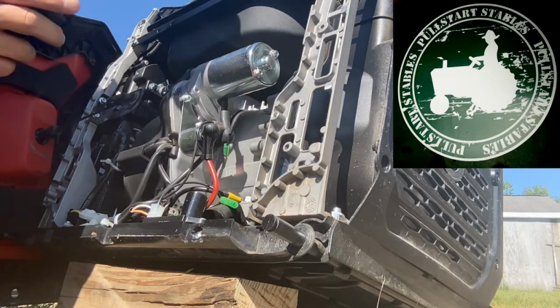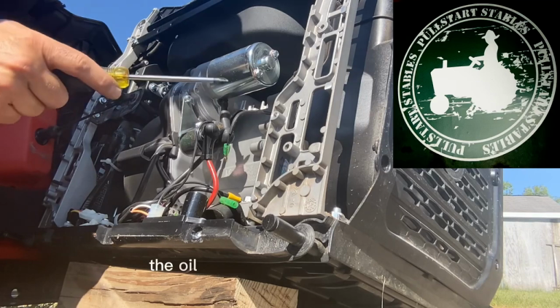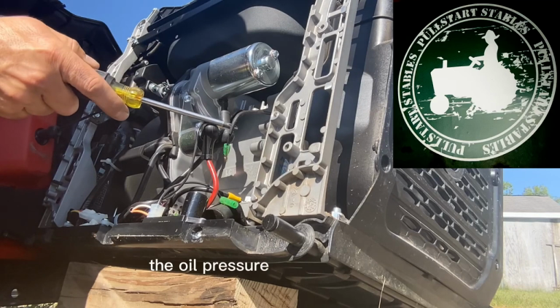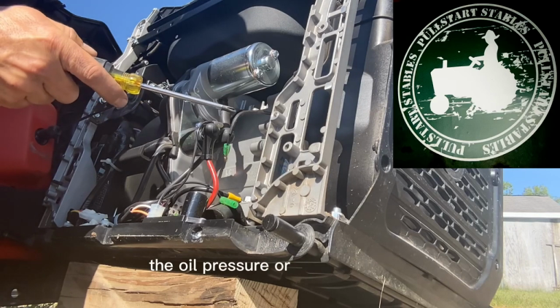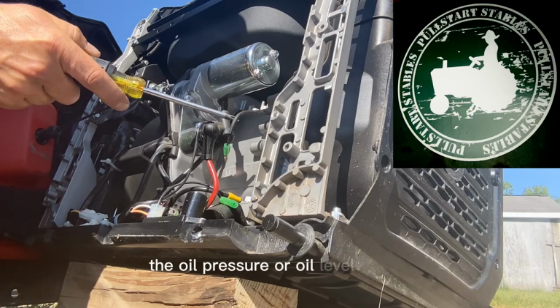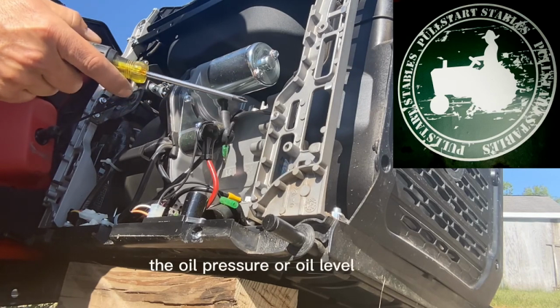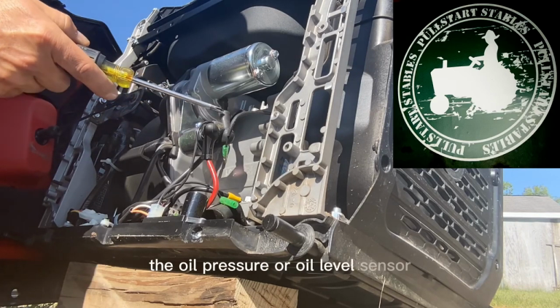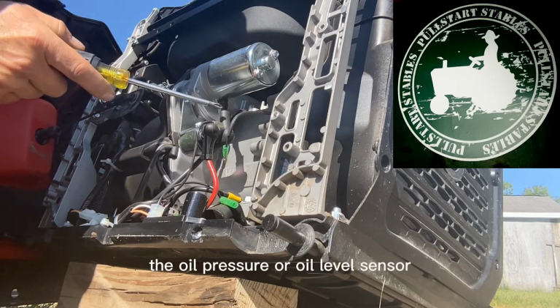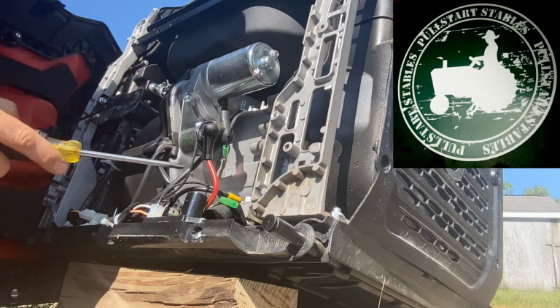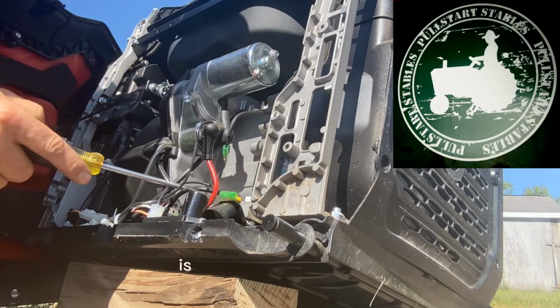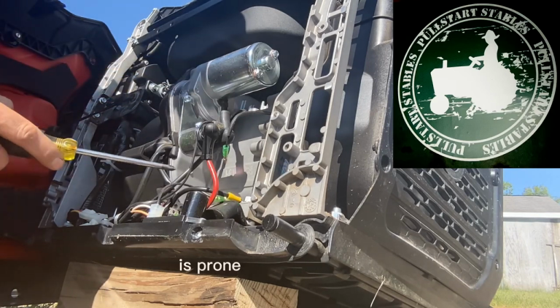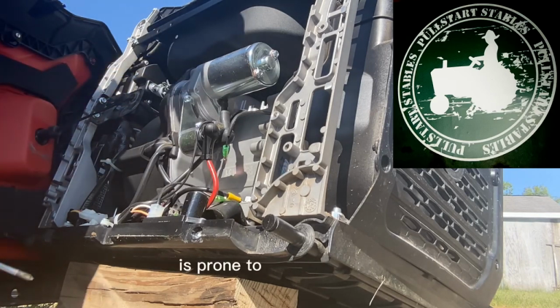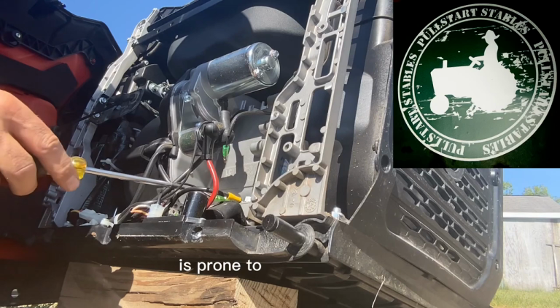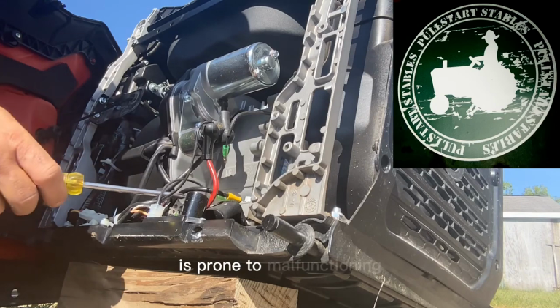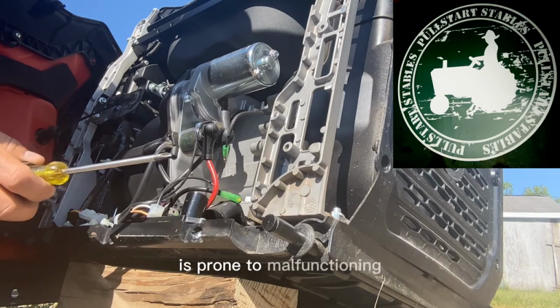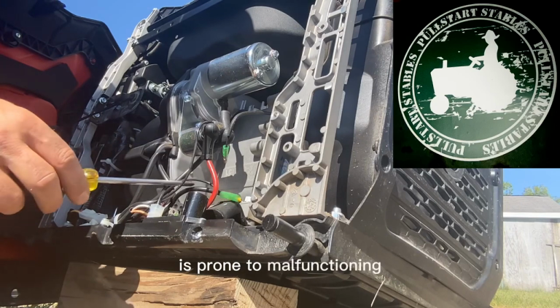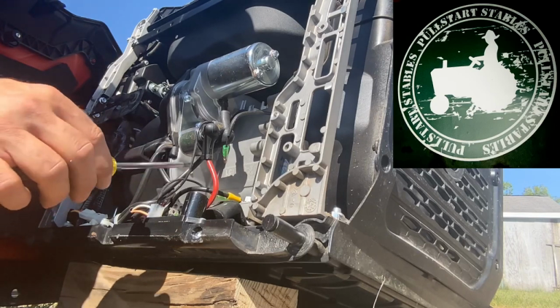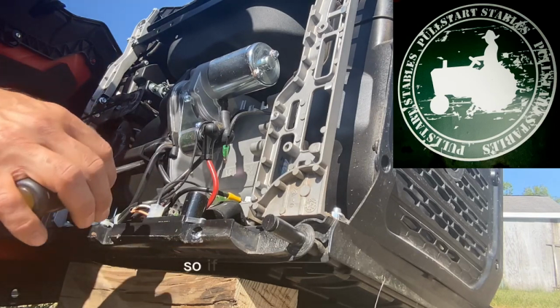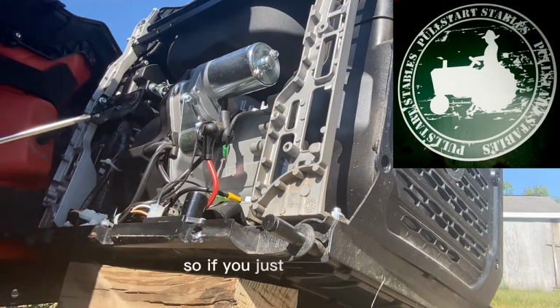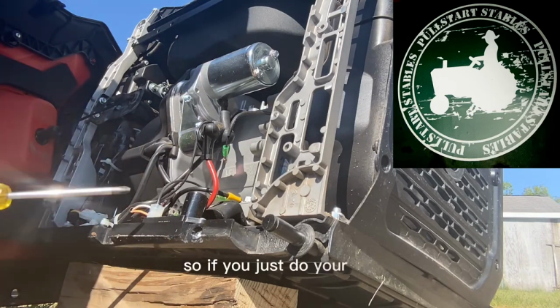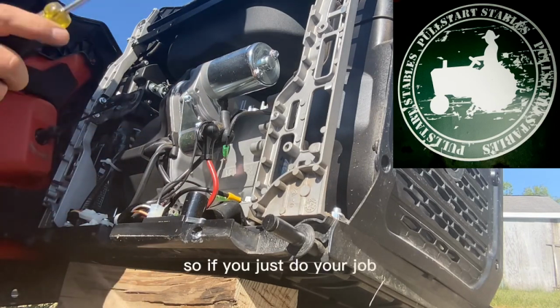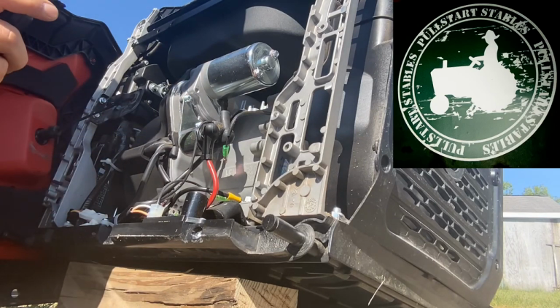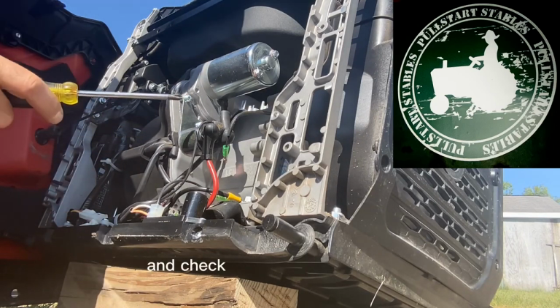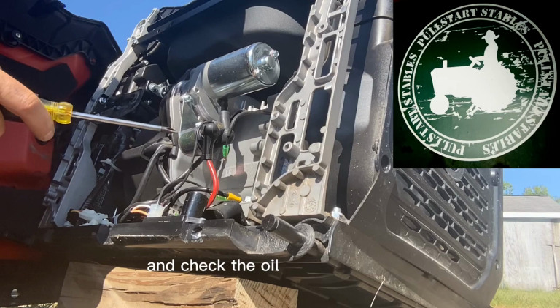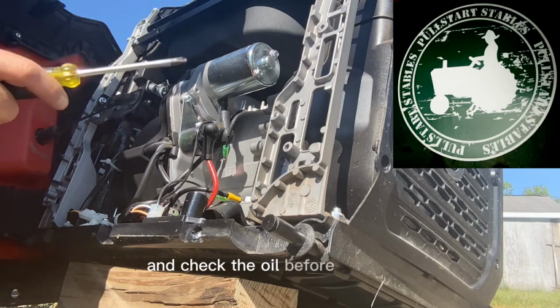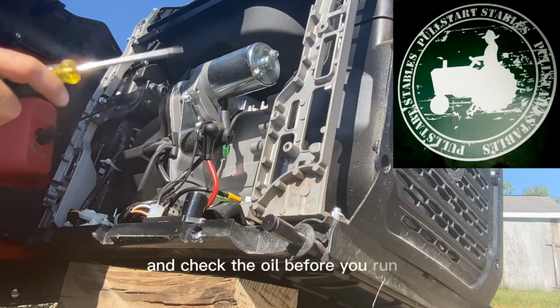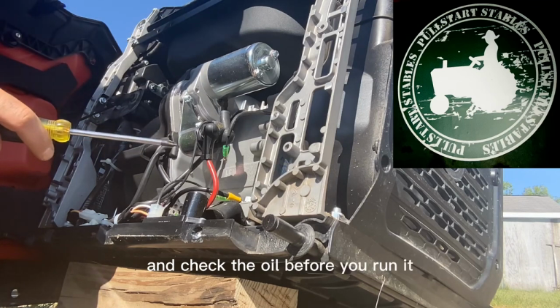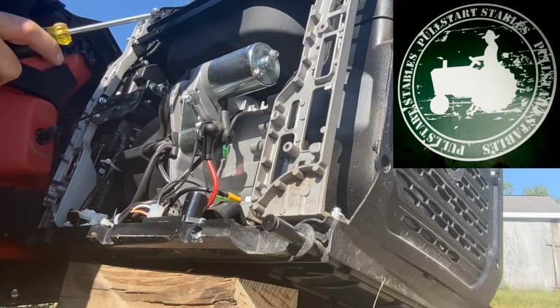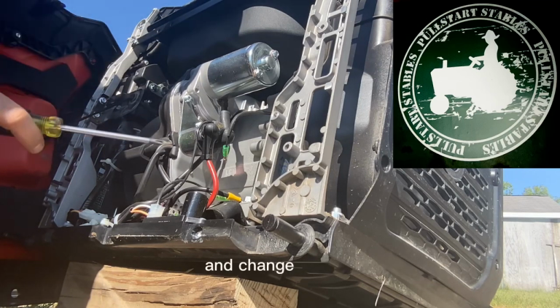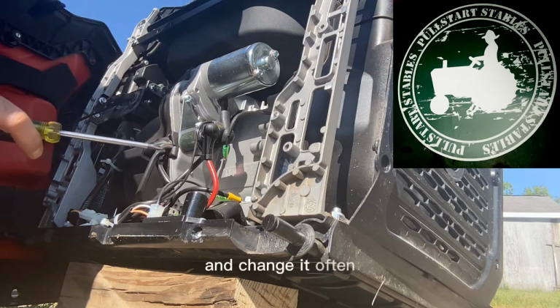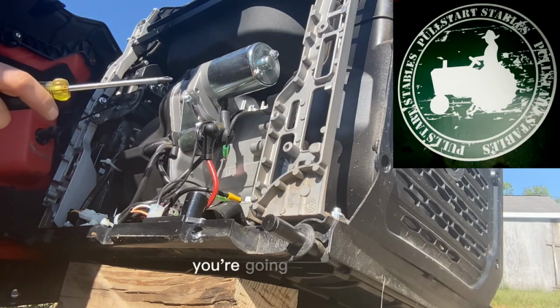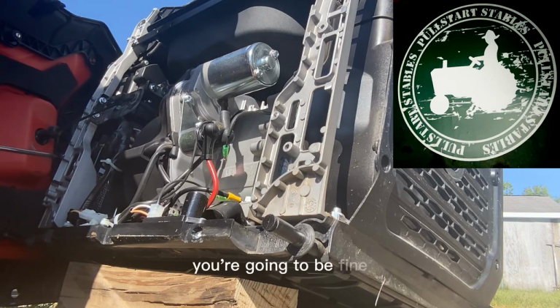The oil pressure or oil level sensor is prone to malfunctioning. So if you just do your job and check the oil before you run it and change it often, you're going to be fine.